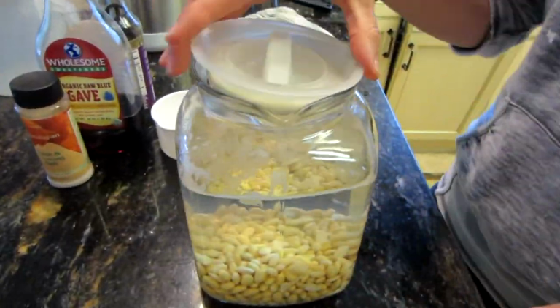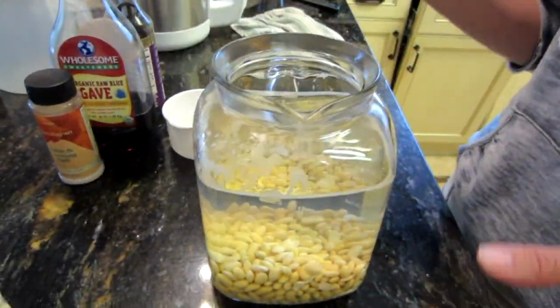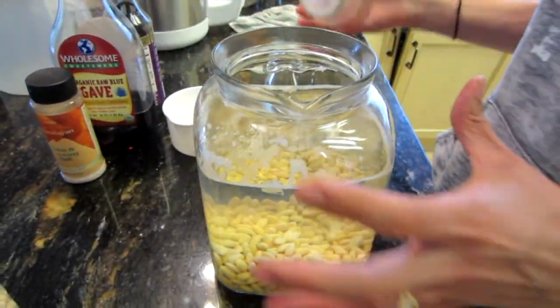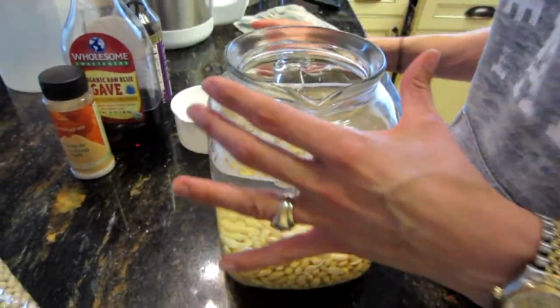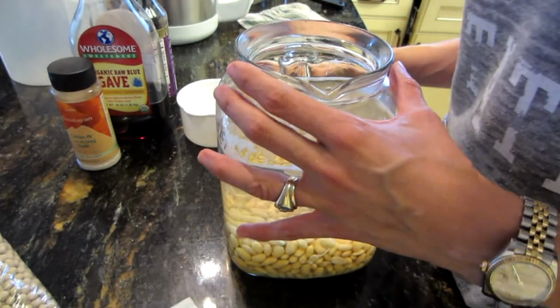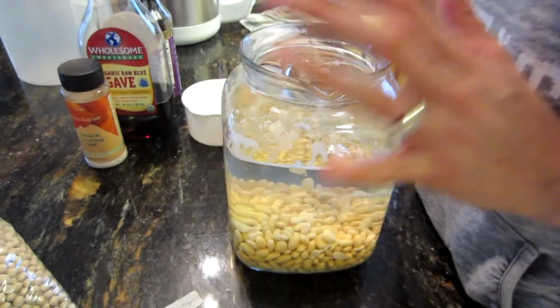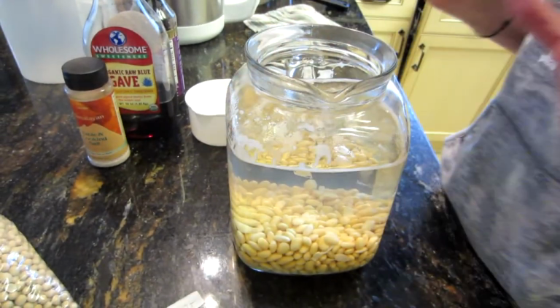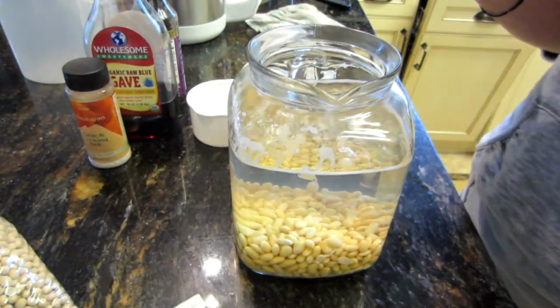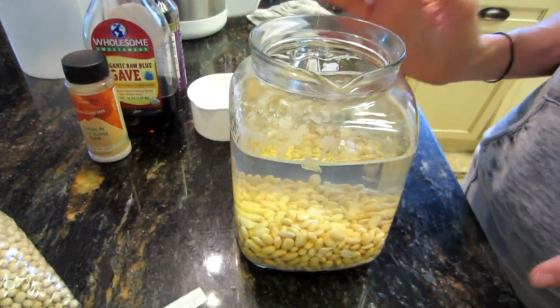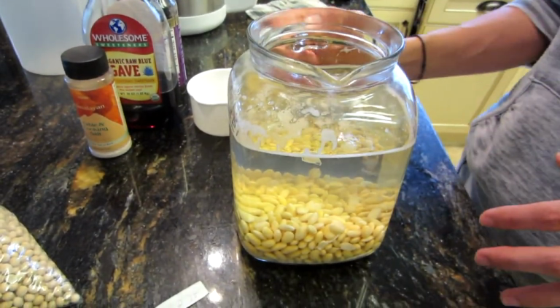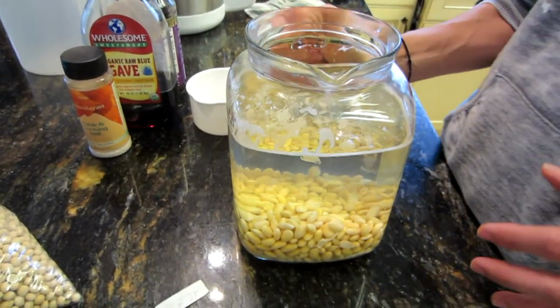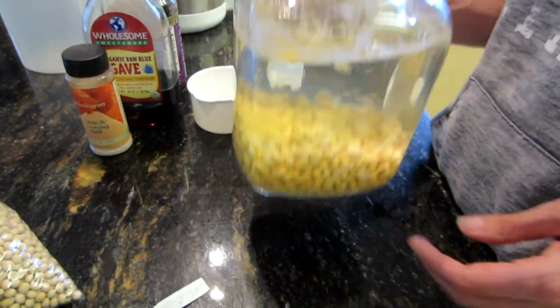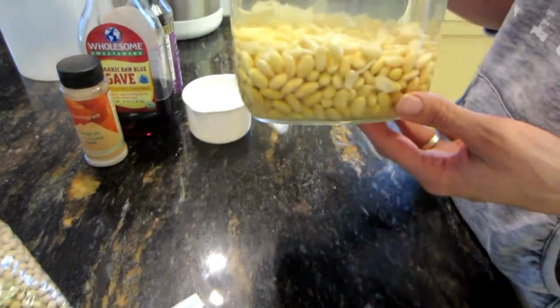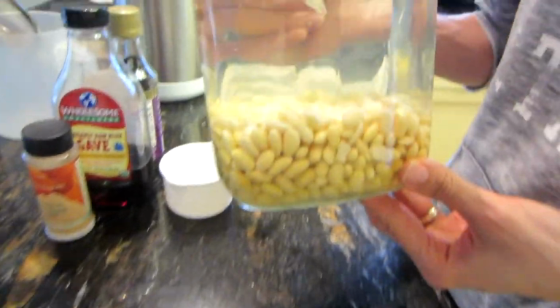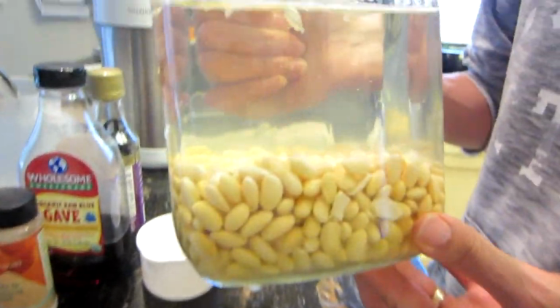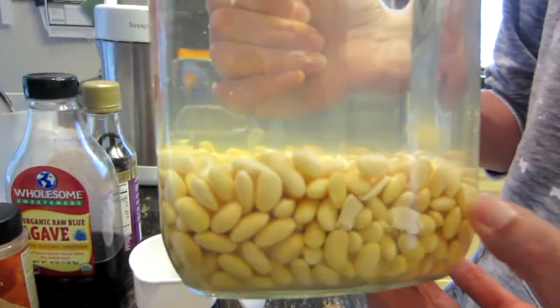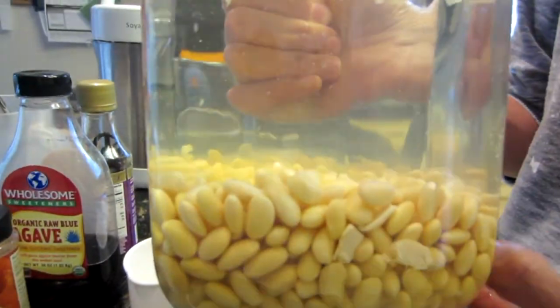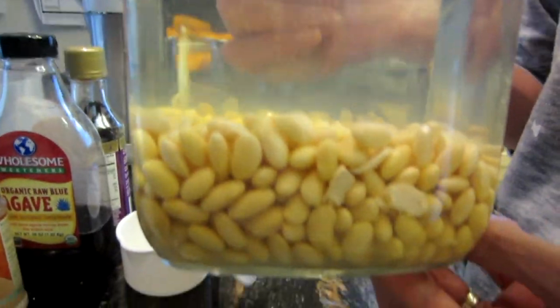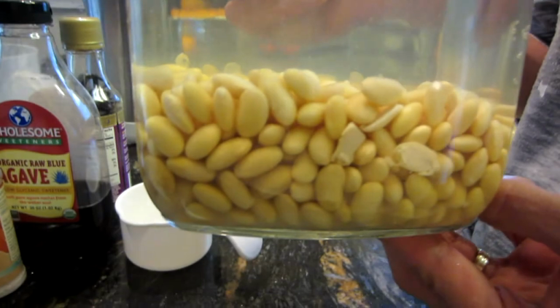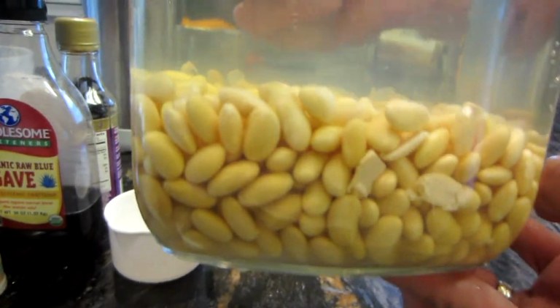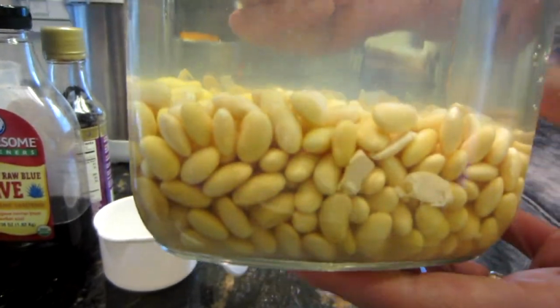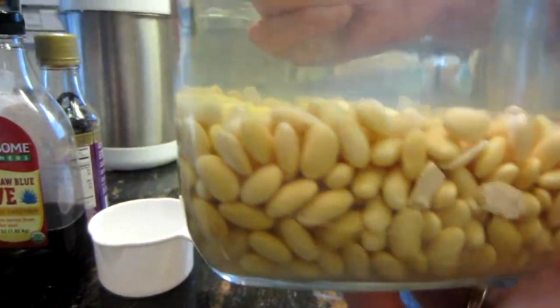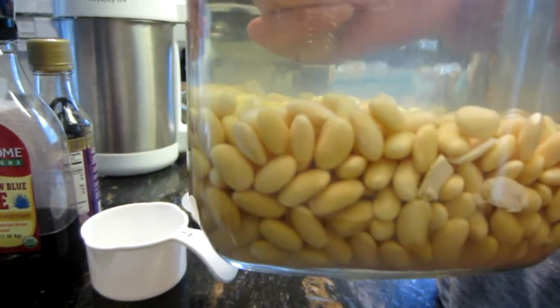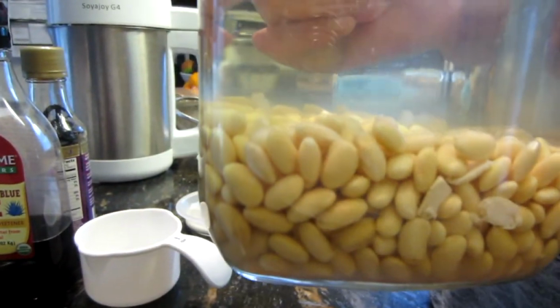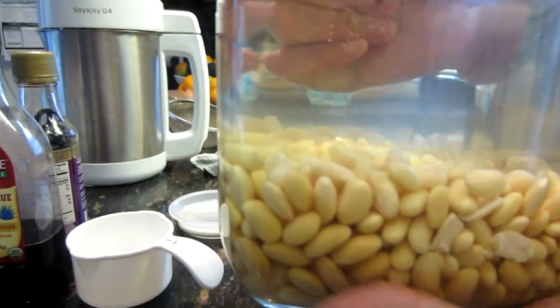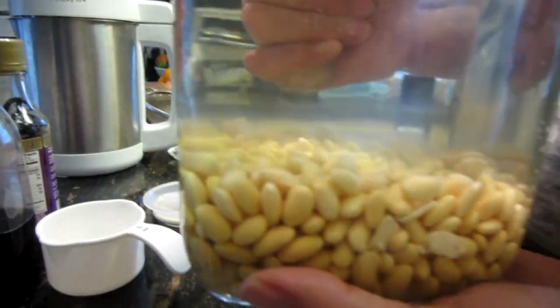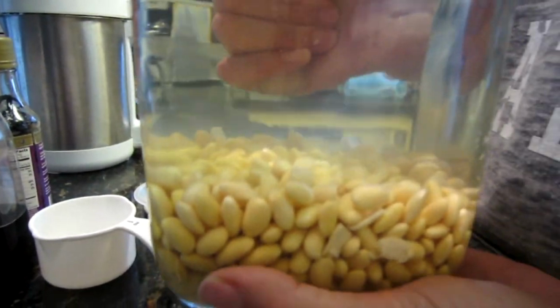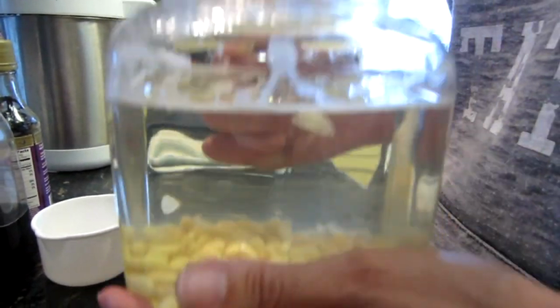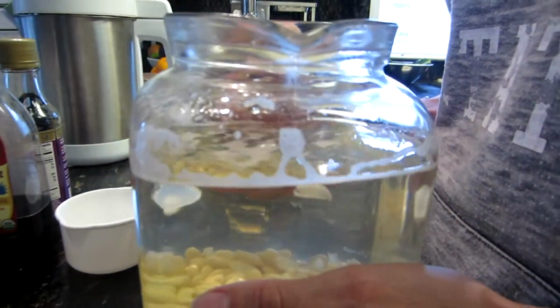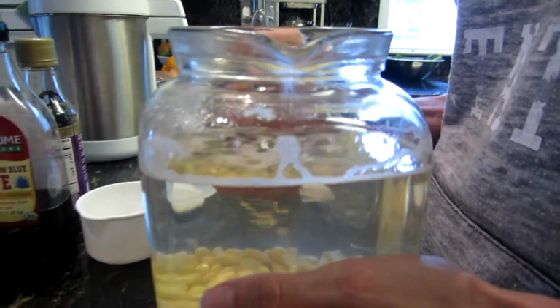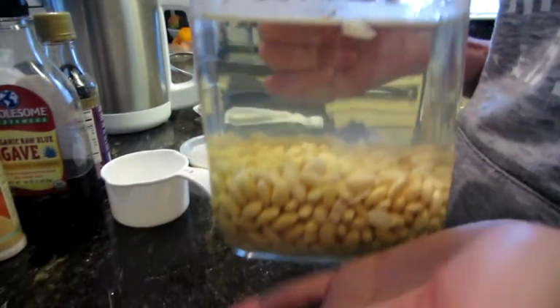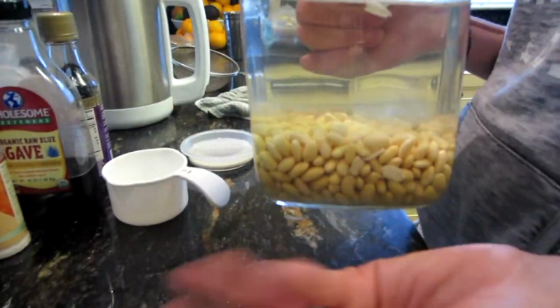I had this soaking last night and this is what the beans will look like after soaking for 24 hours. I'm going to rinse these off and then show you what to do next.